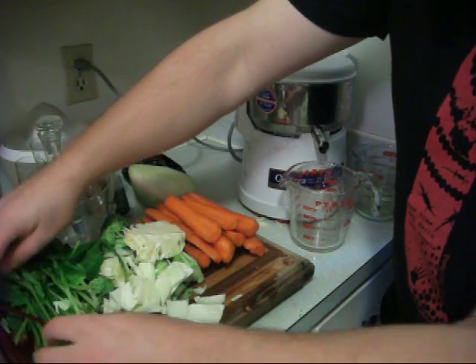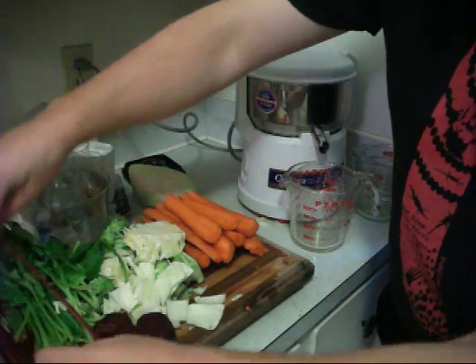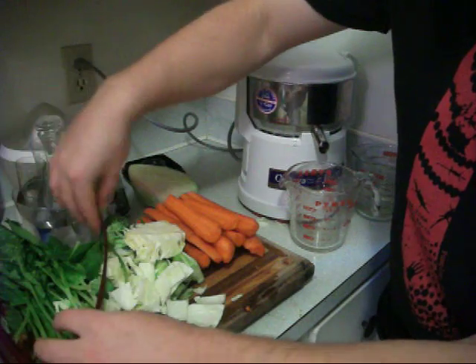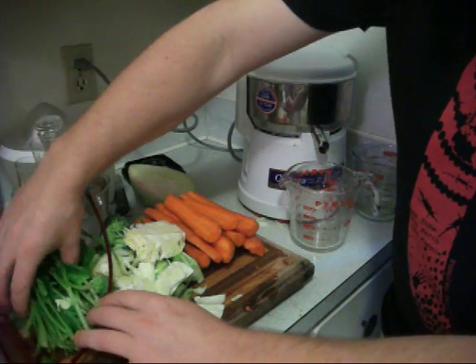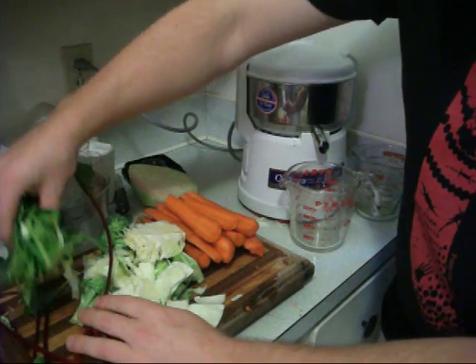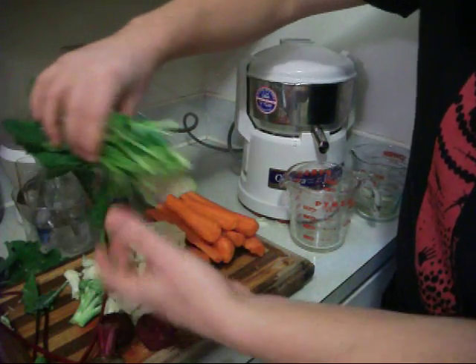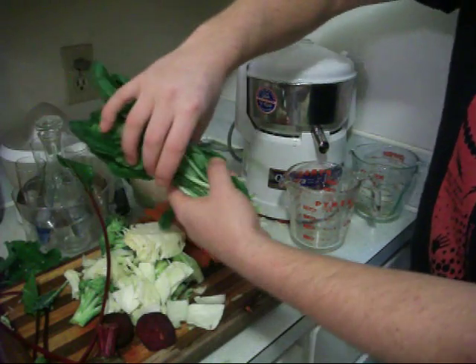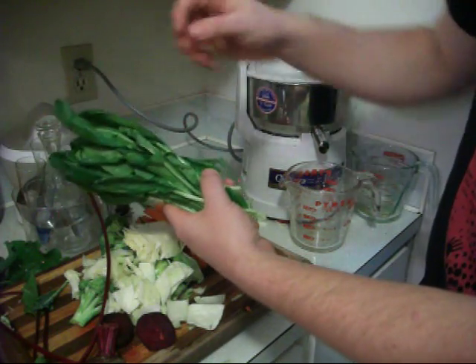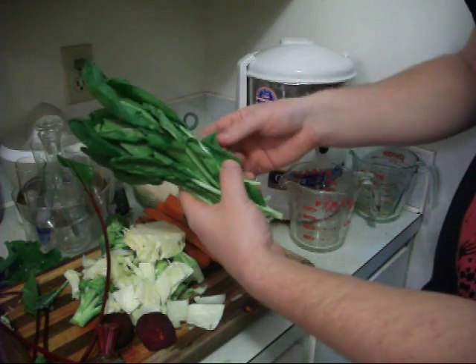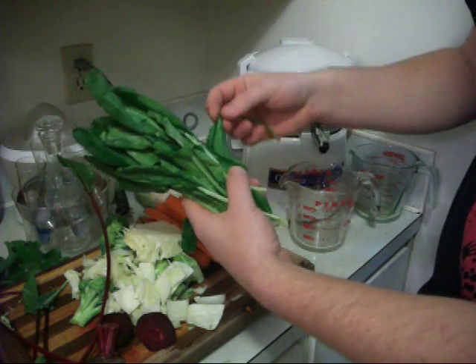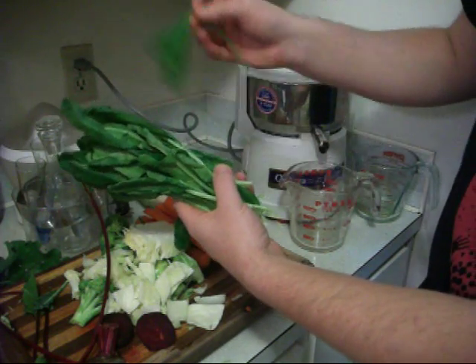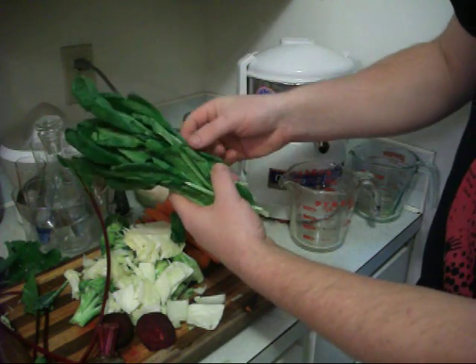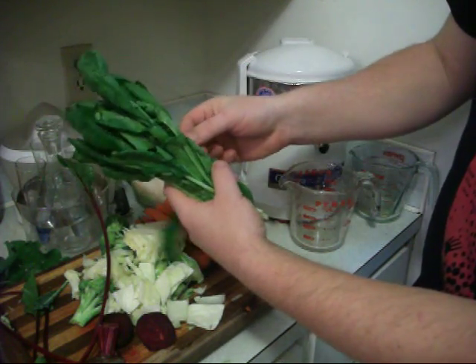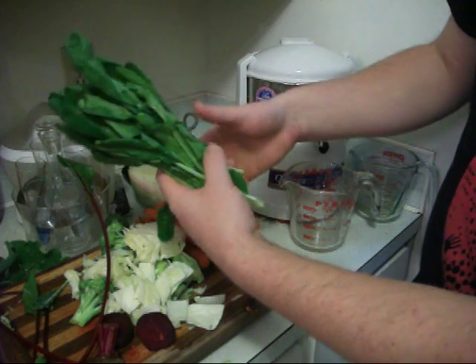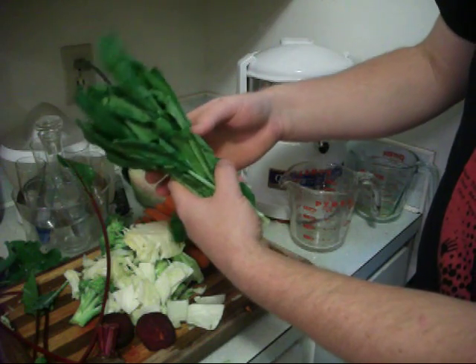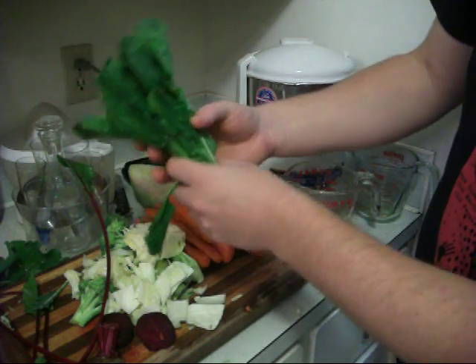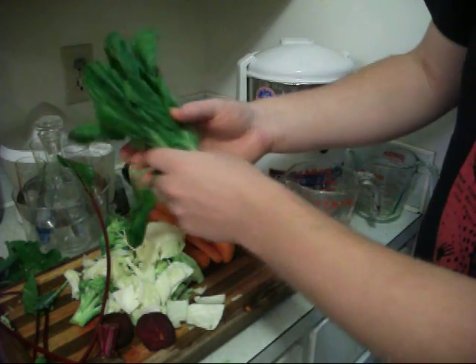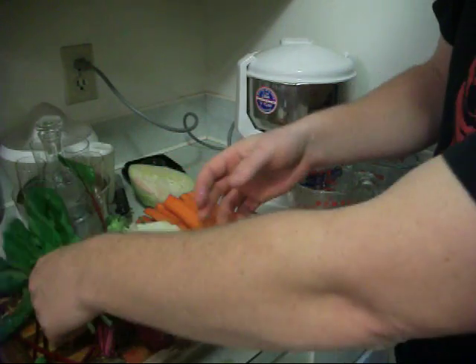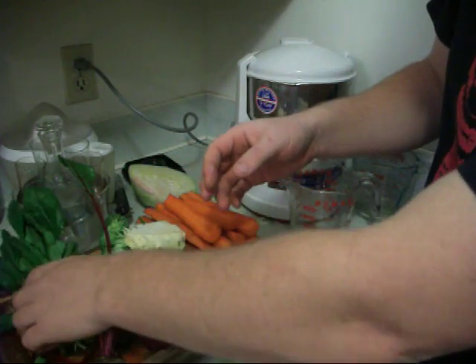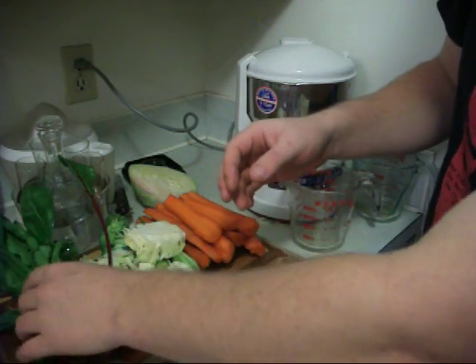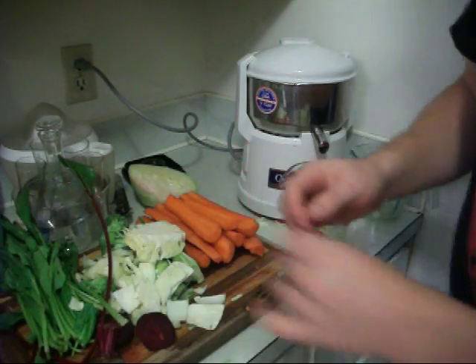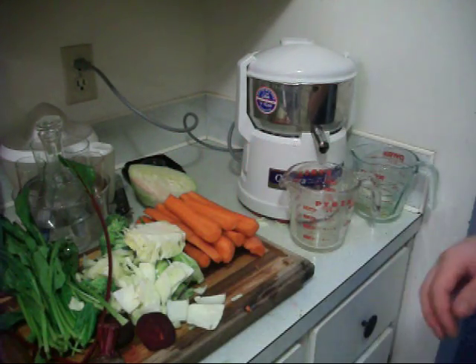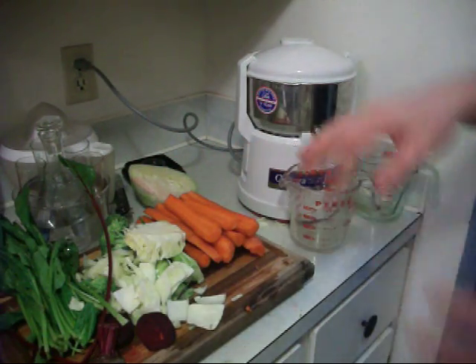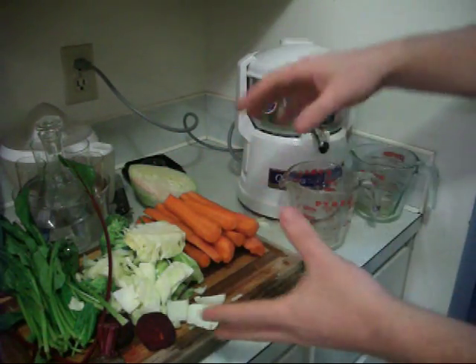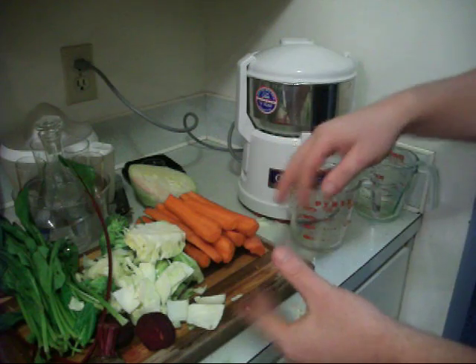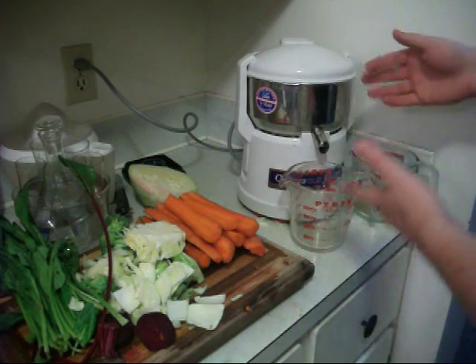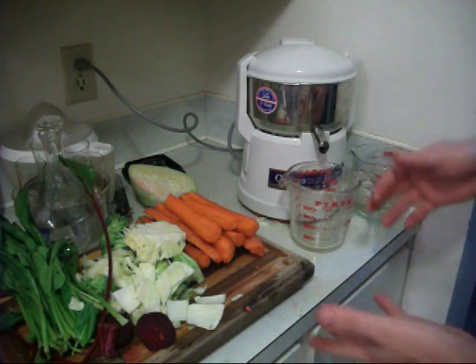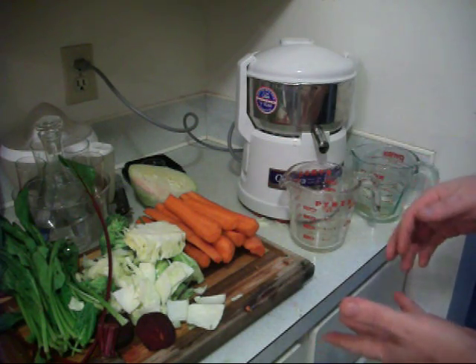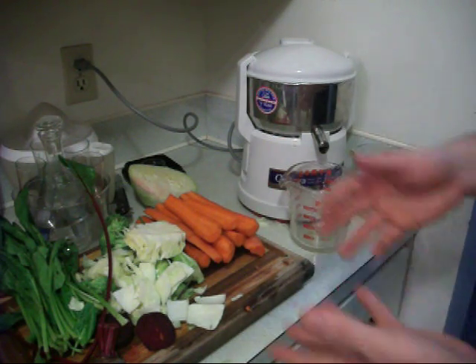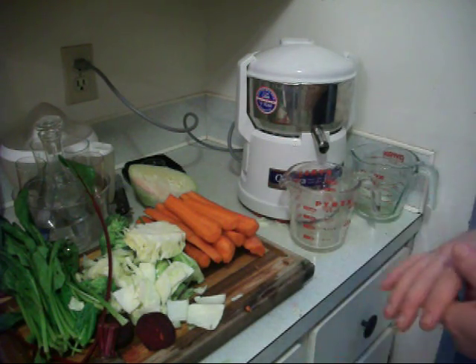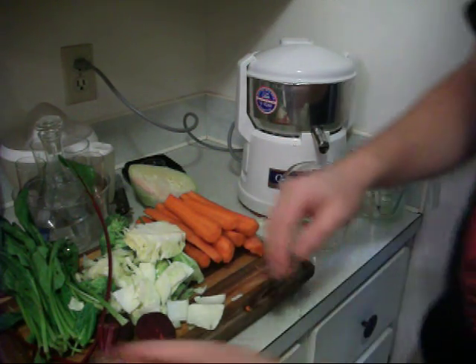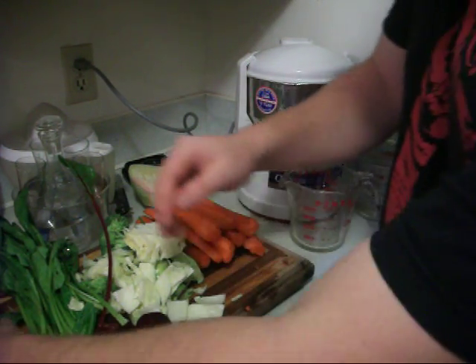We got spinach, which is the highest glutathione-containing food — naturally occurring spinach. And with raw spinach we could even blend that up or juice it as well, so we'll decide about that.